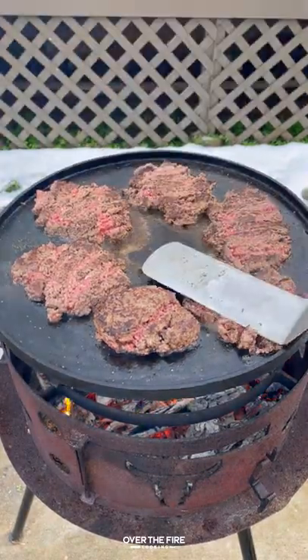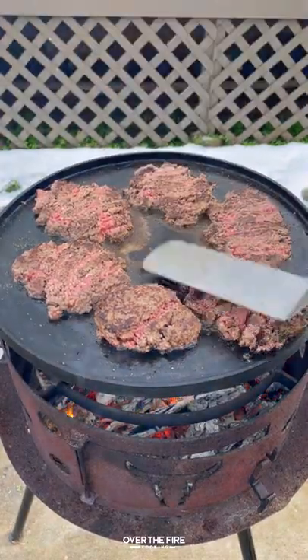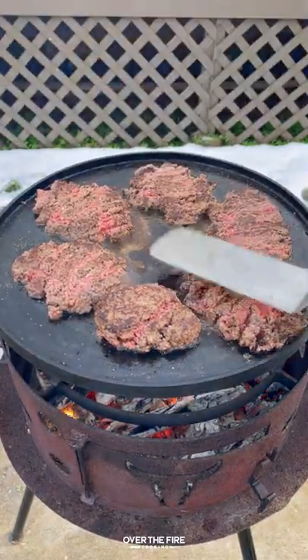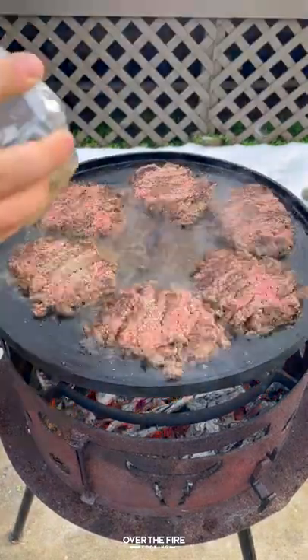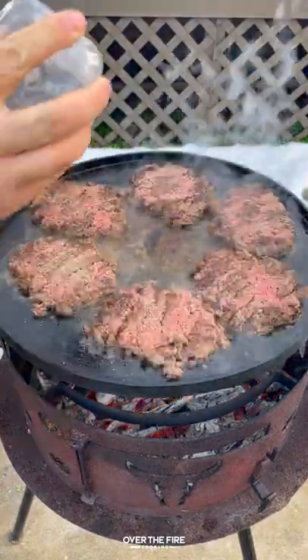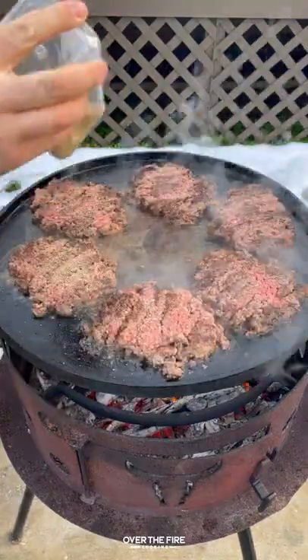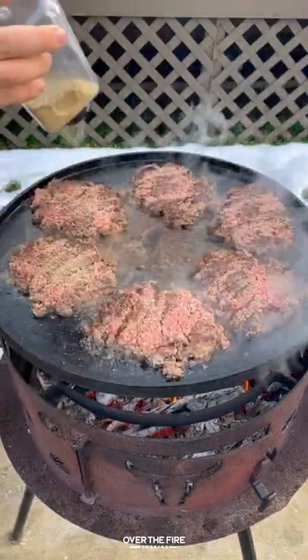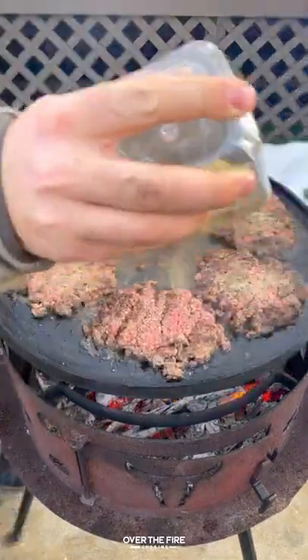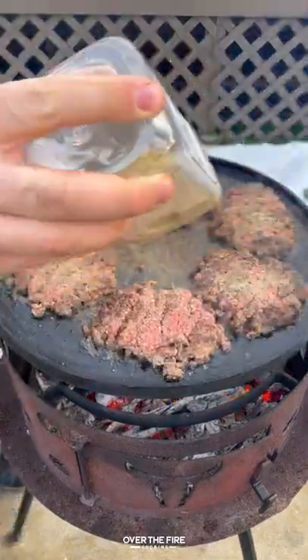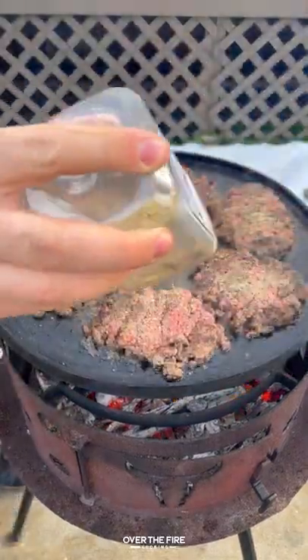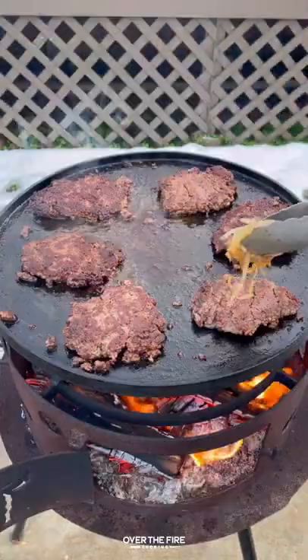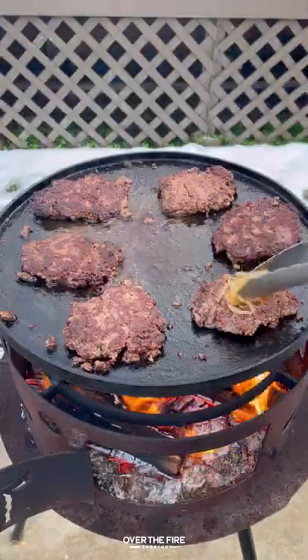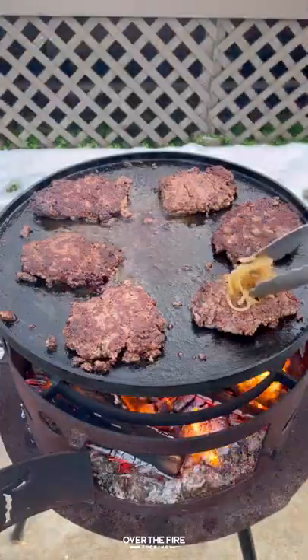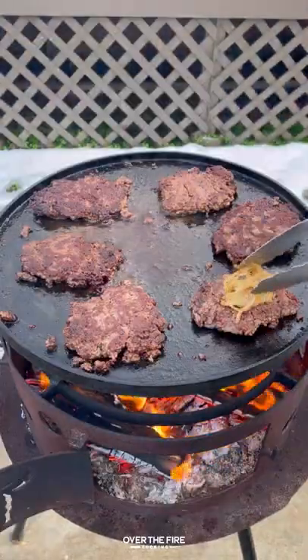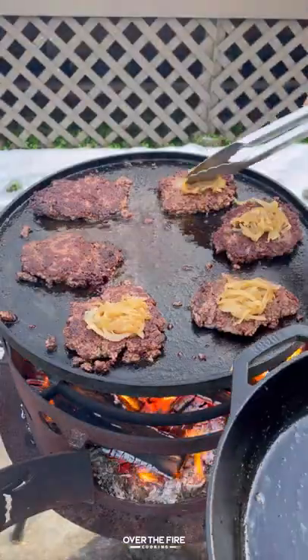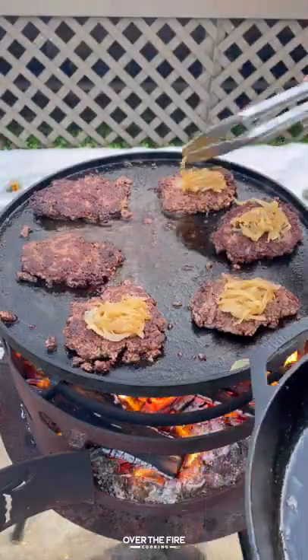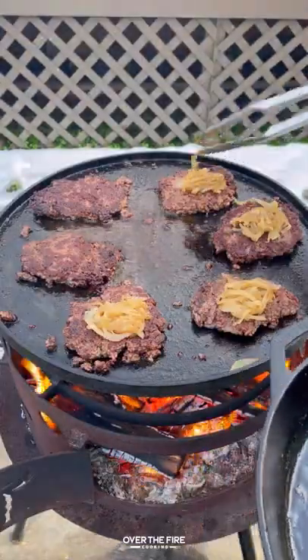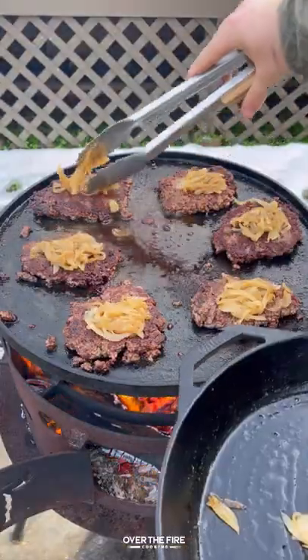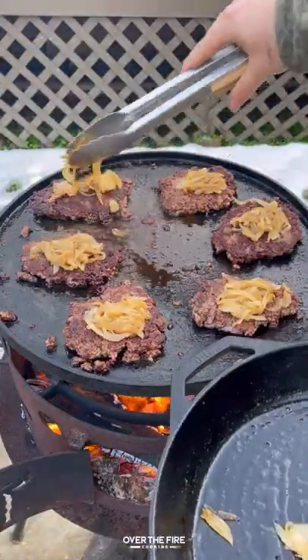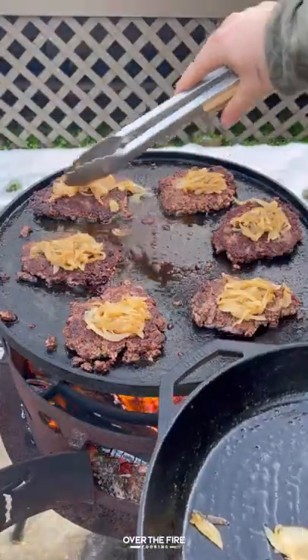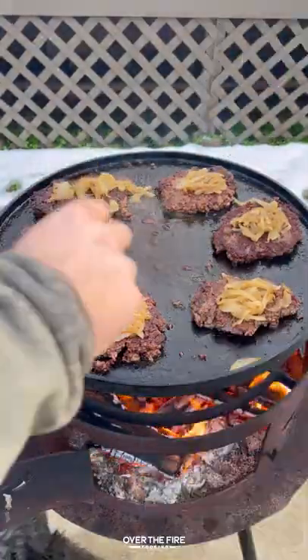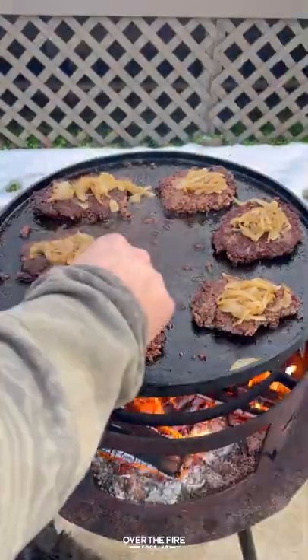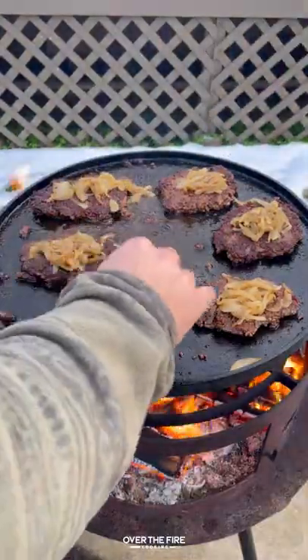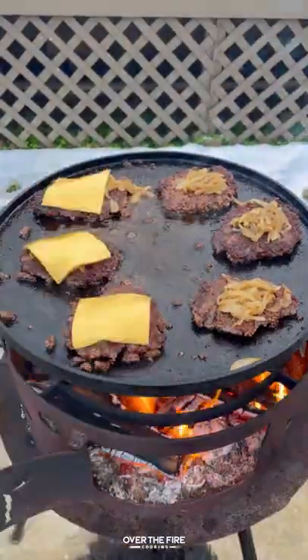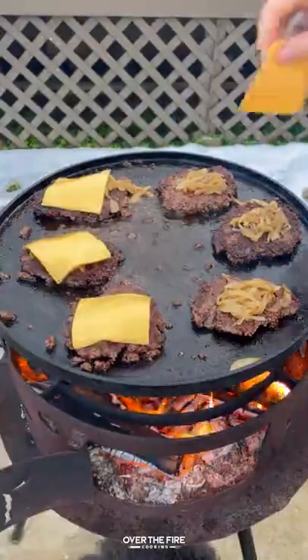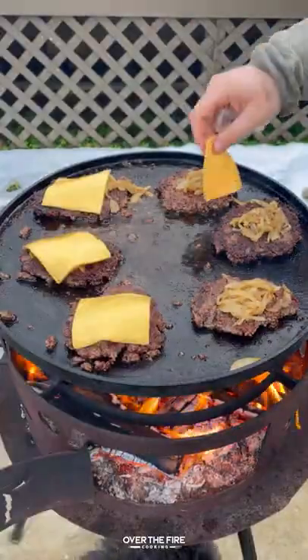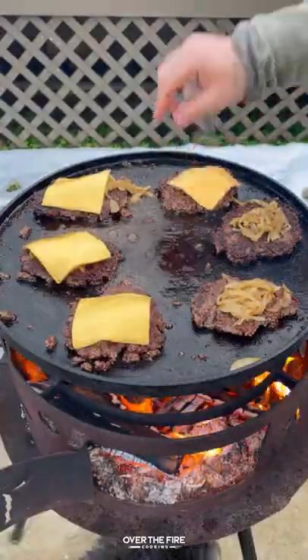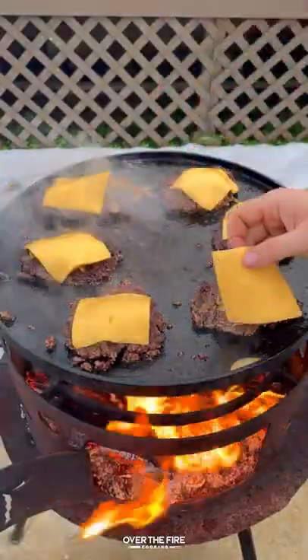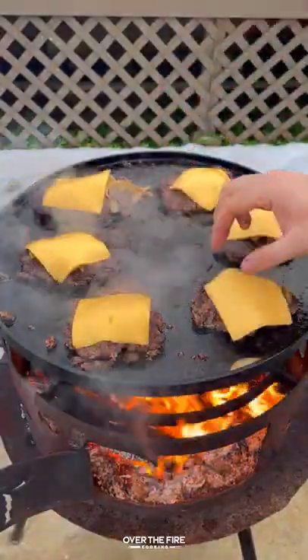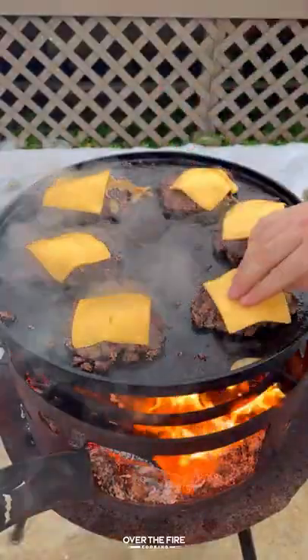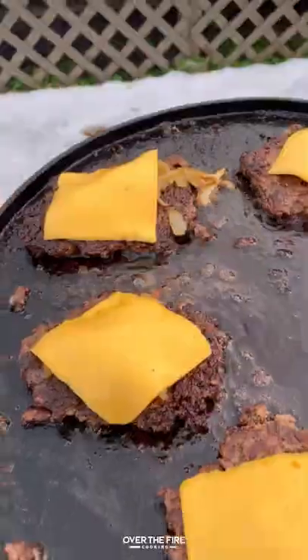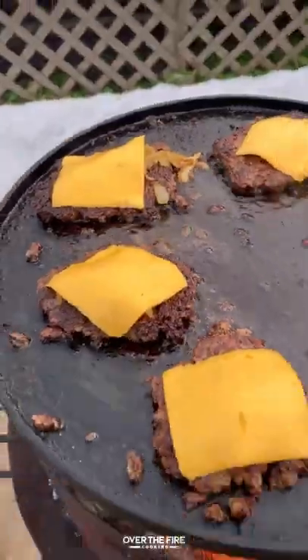Once these guys are ready to go, season some more, top them off with the onions and some American cheese, let that melt, and we're going to start building our patty.